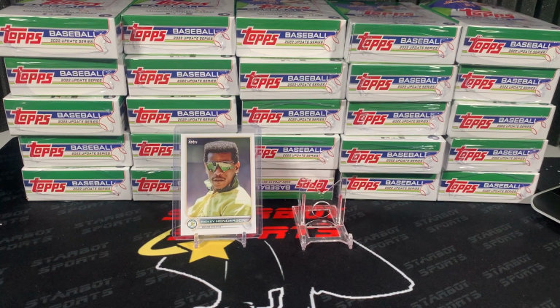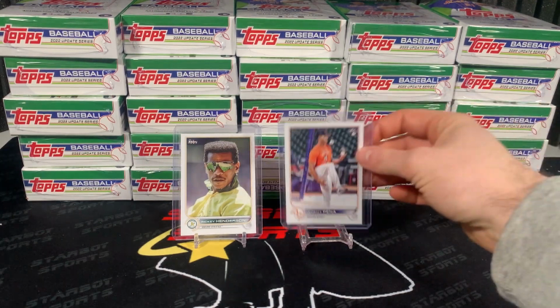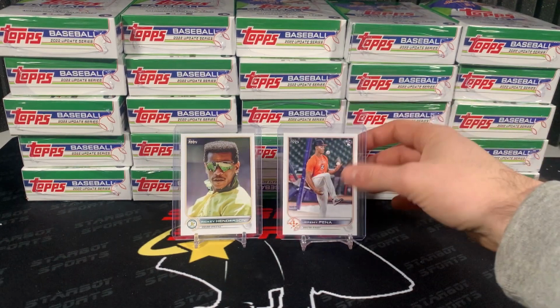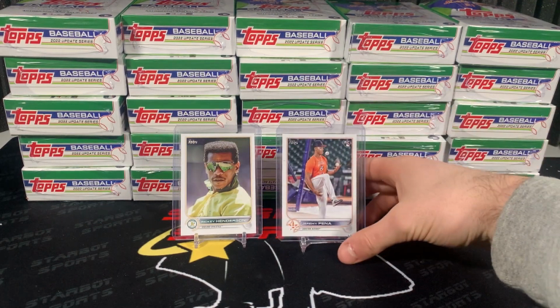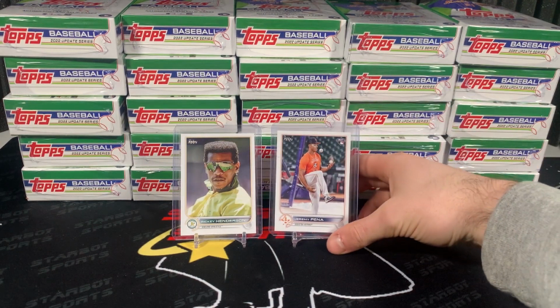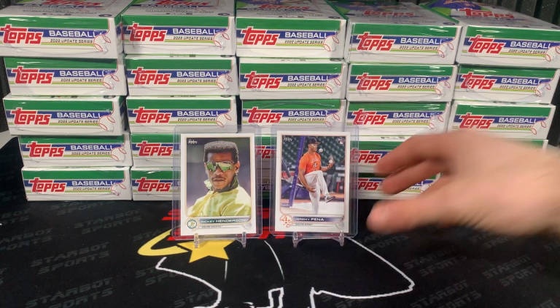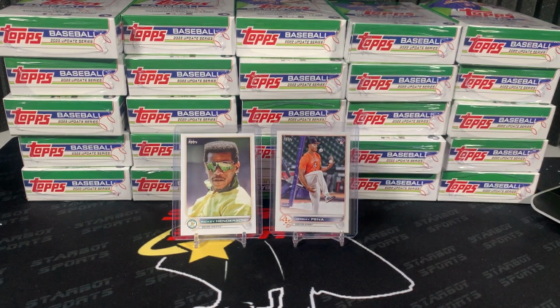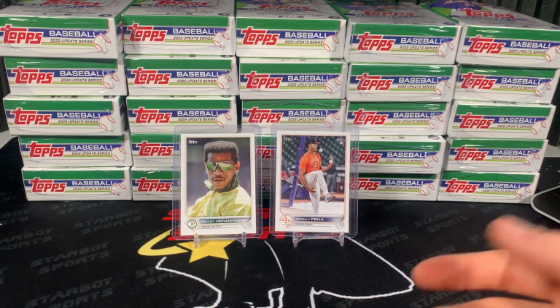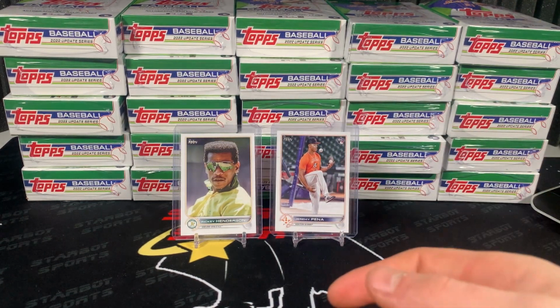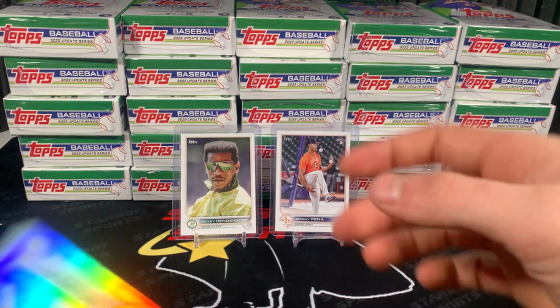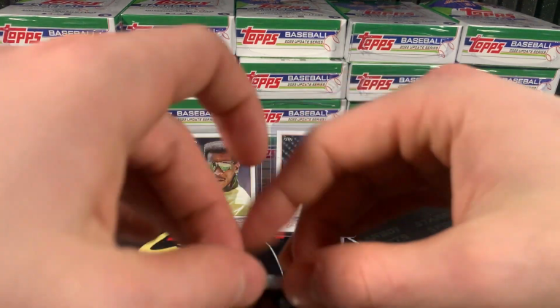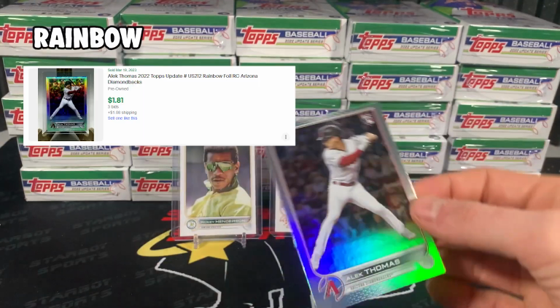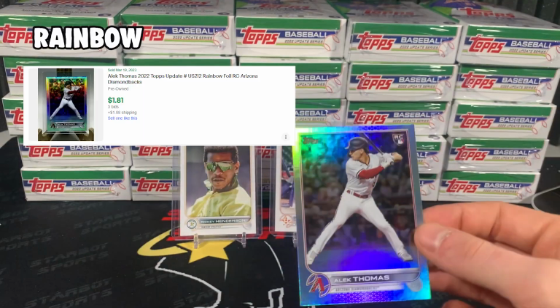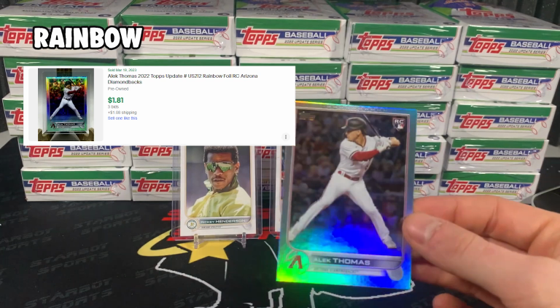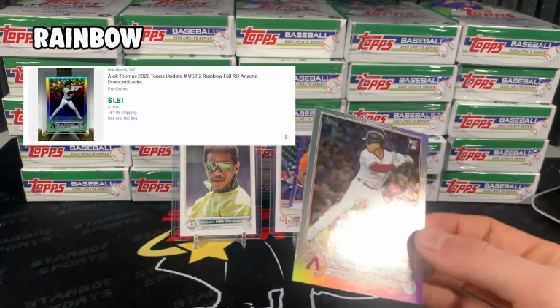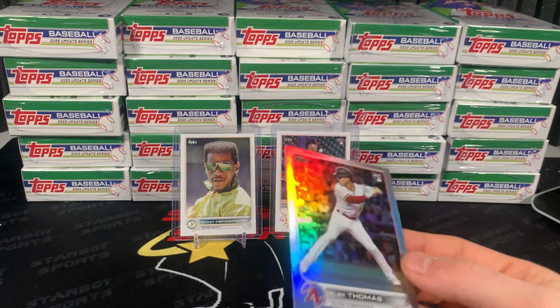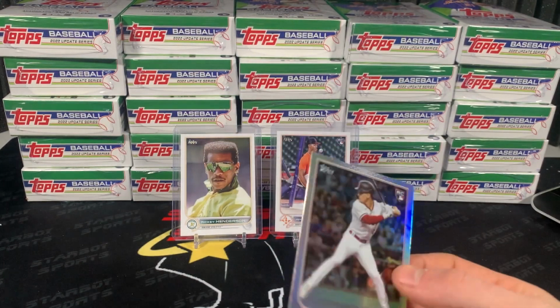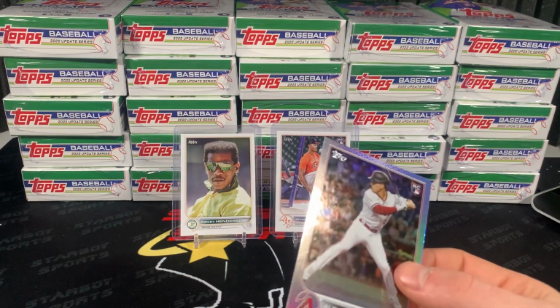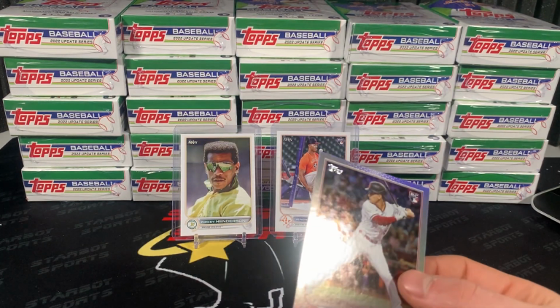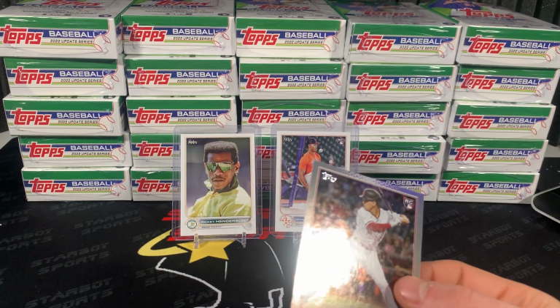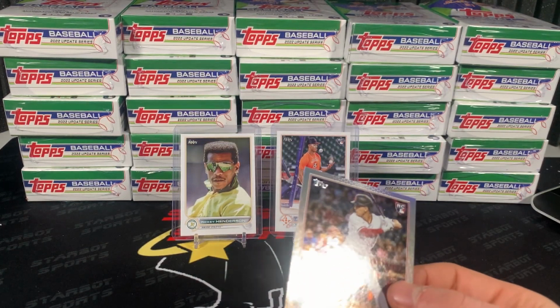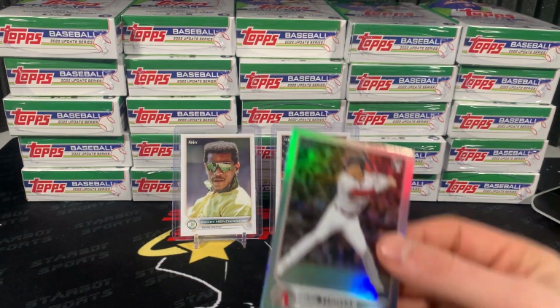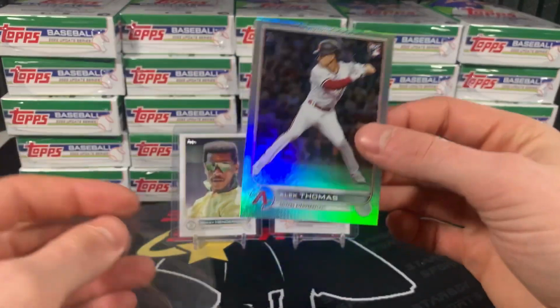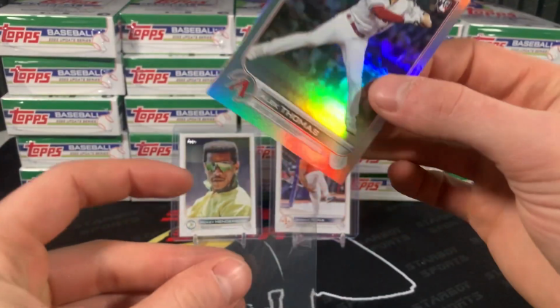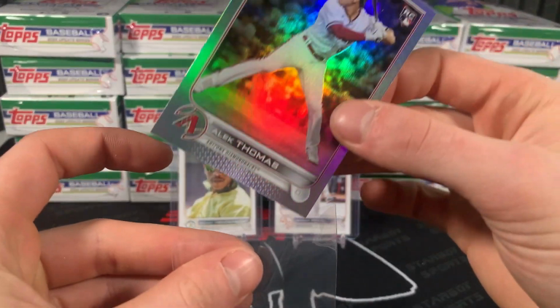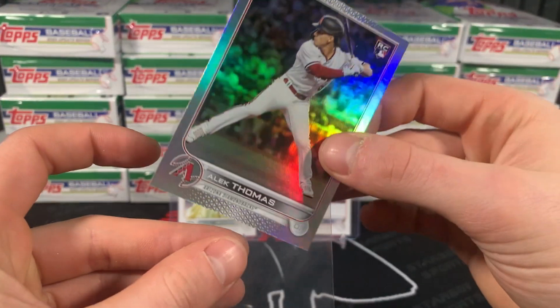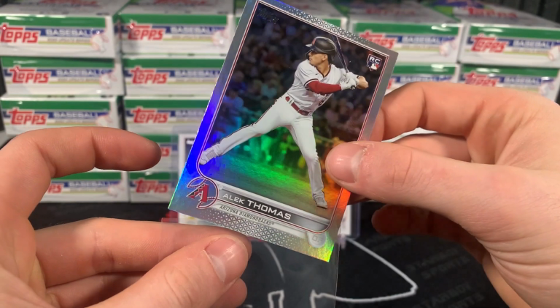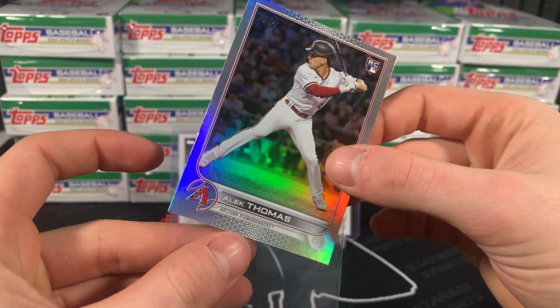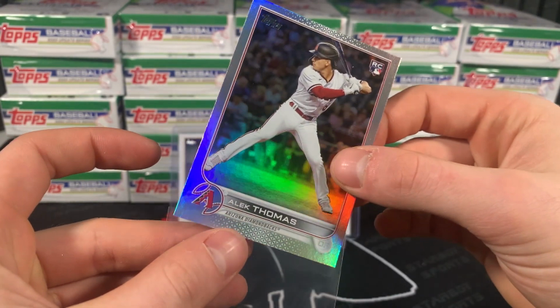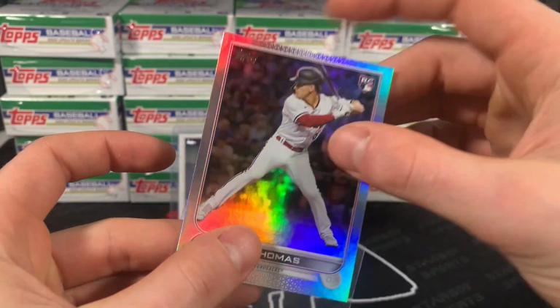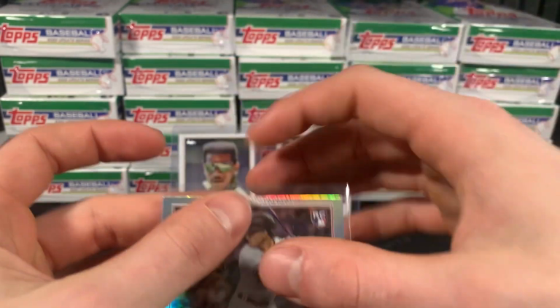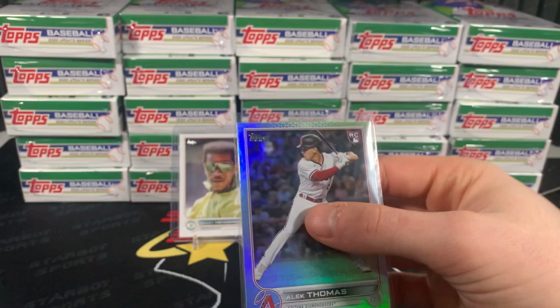Going right next to Ricky. And an Alec Thomas silver foil — wow. So we already got two decent cards already.